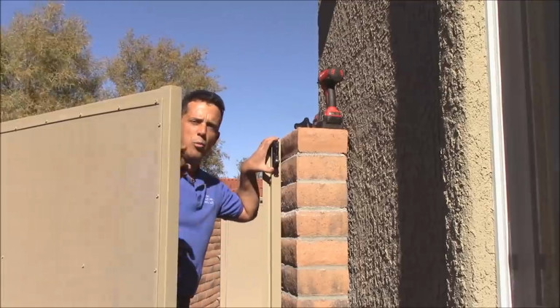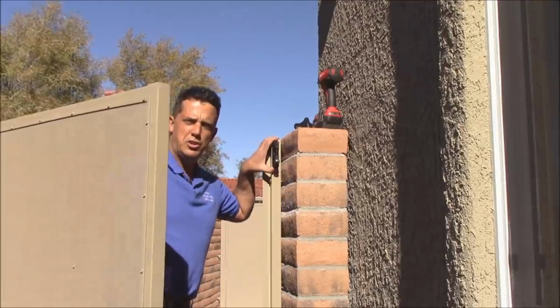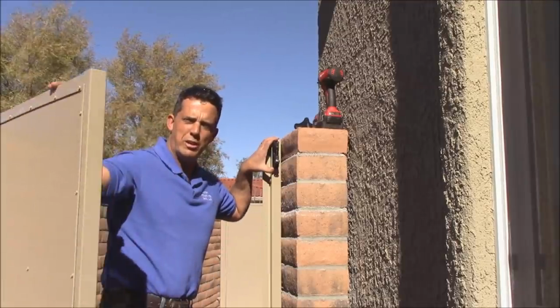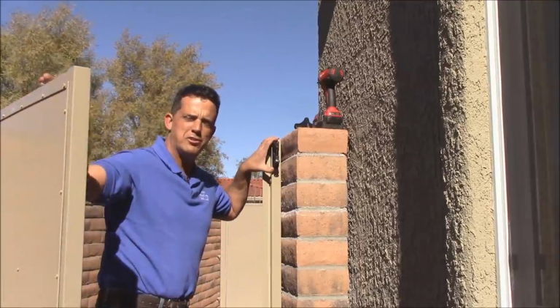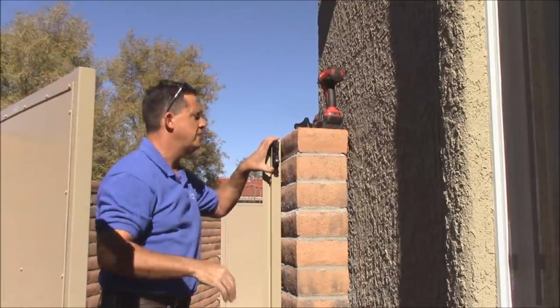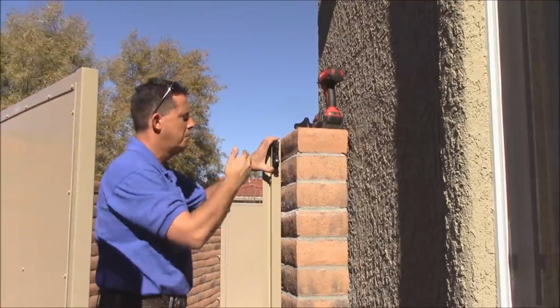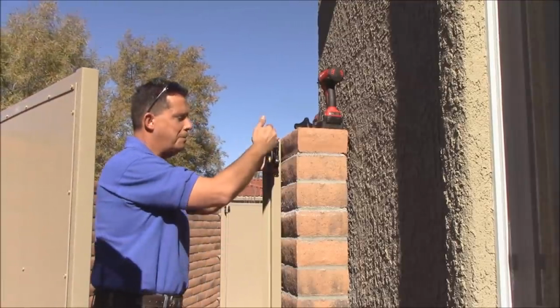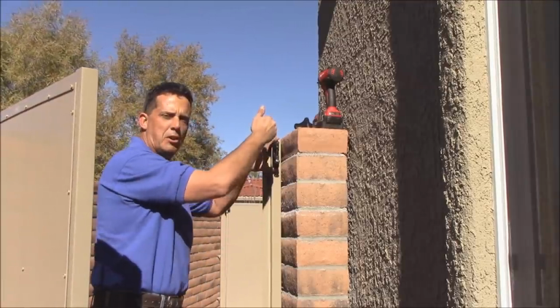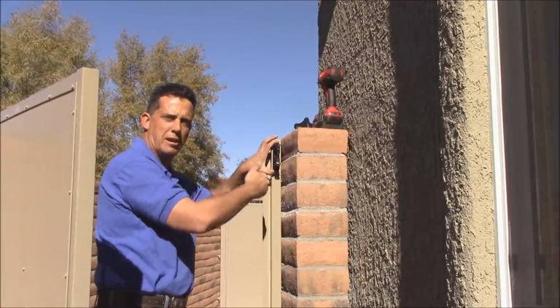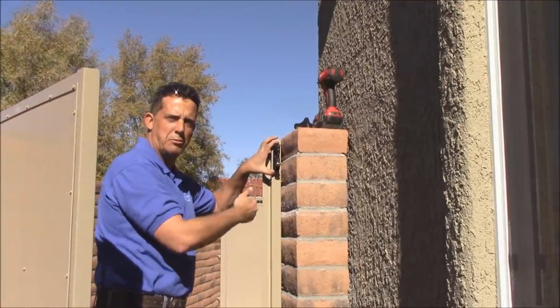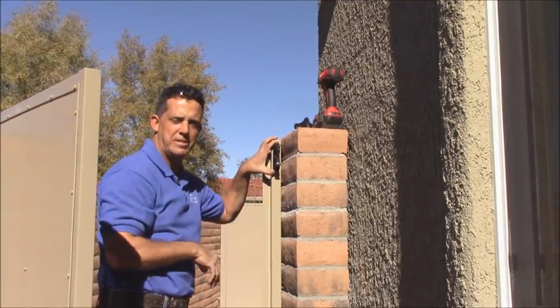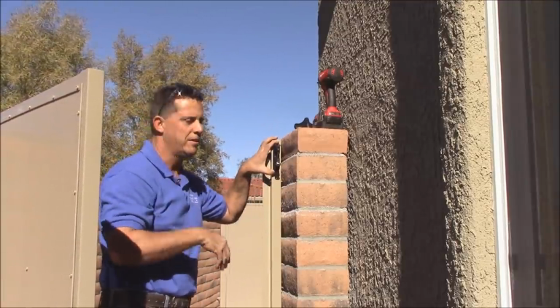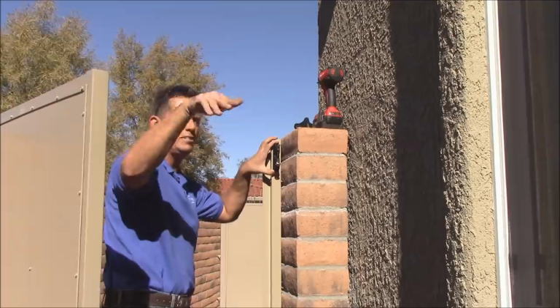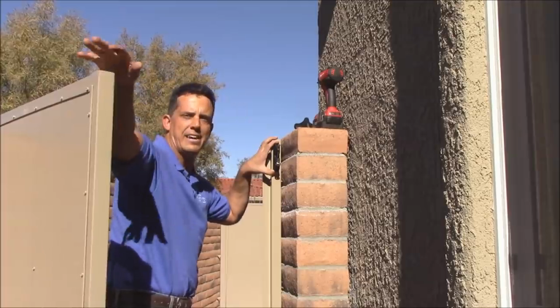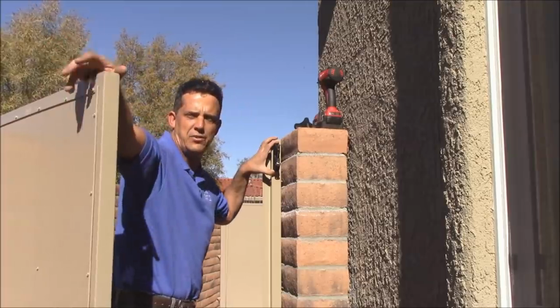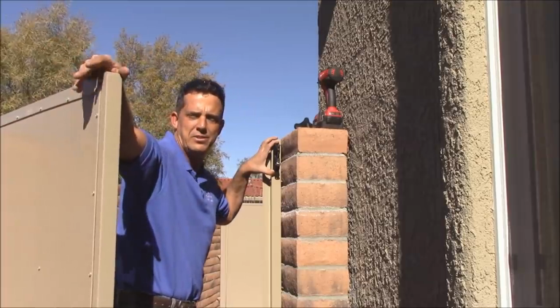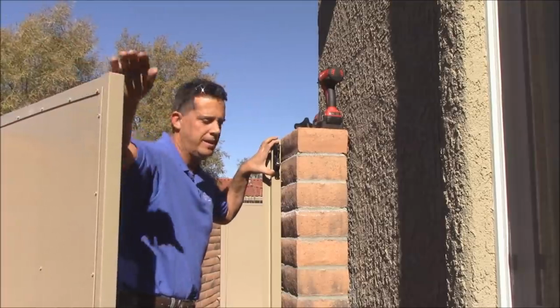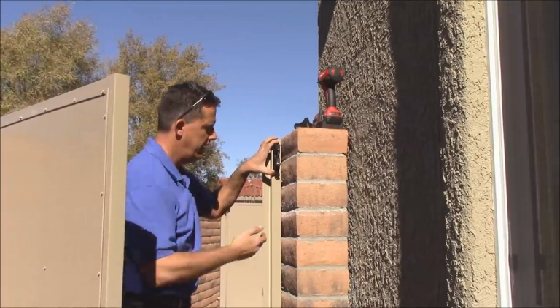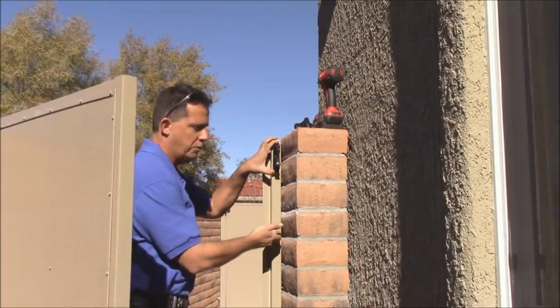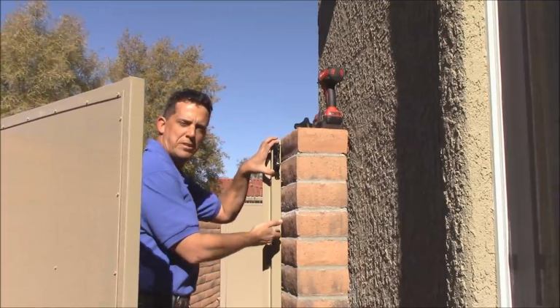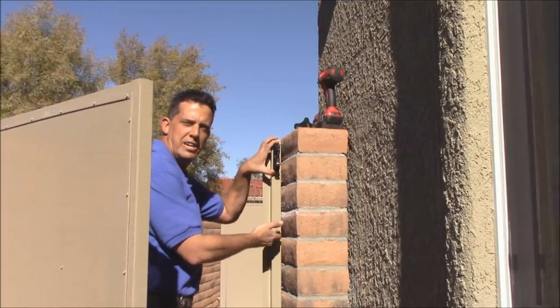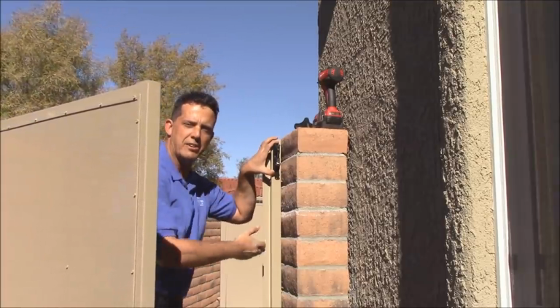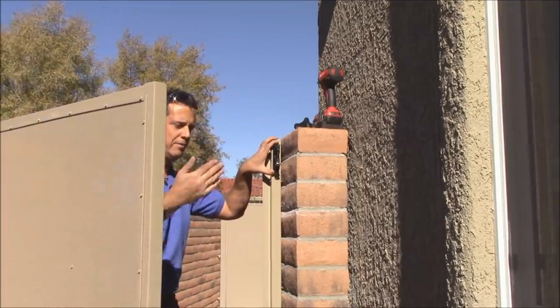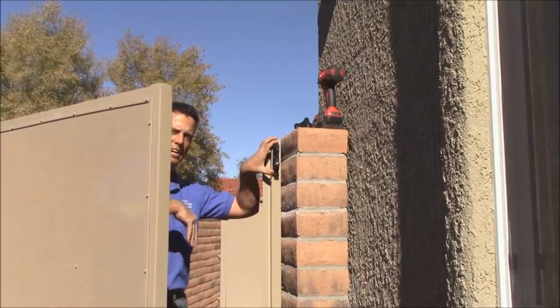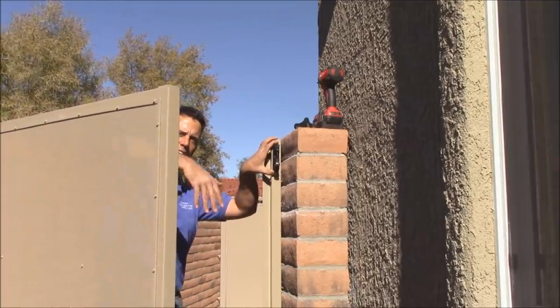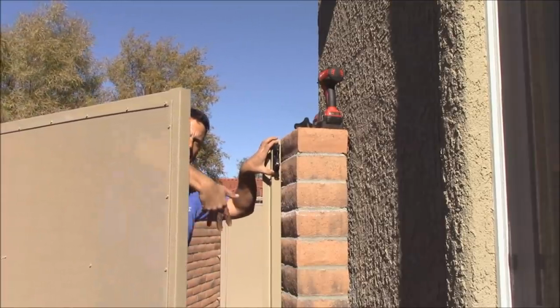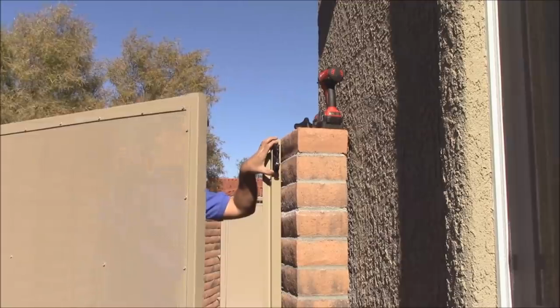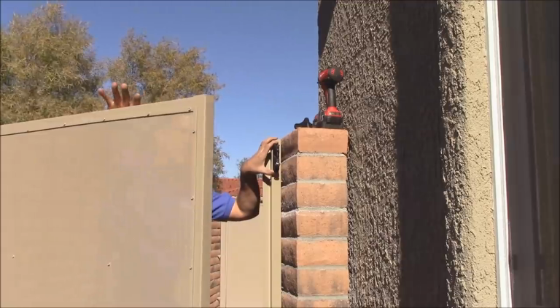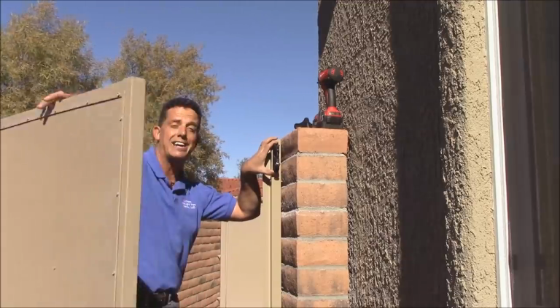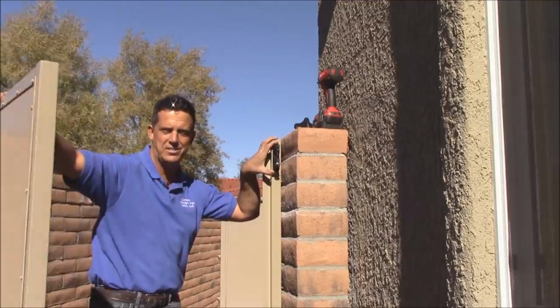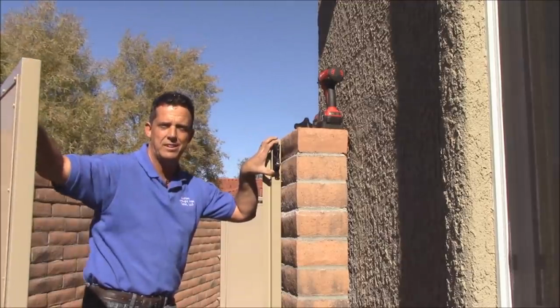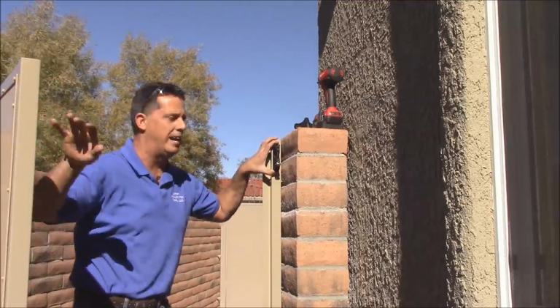When you're choosing where to mount your latch, most people go two or three inches down. That way it's easy to access from the outside. If you were to put the latch down lower and I was on the outside of the gate, I would not be able to access the latch.